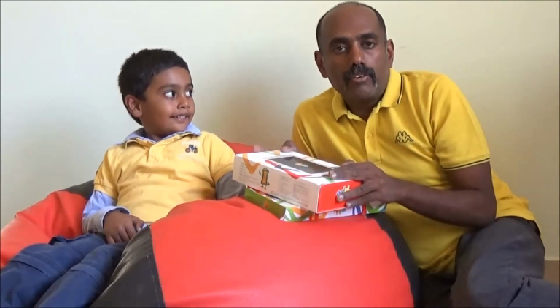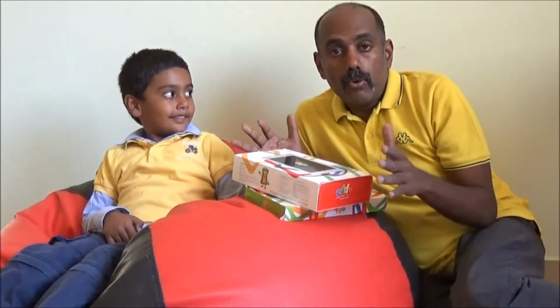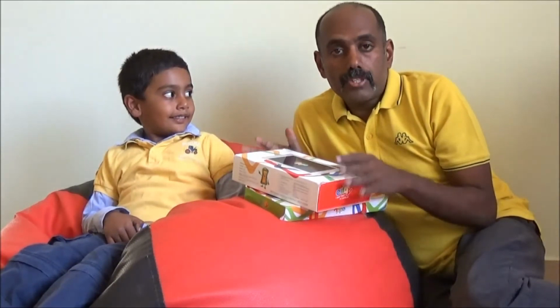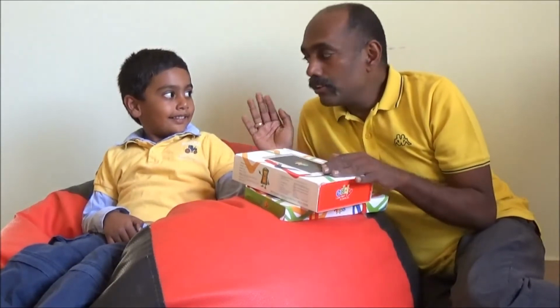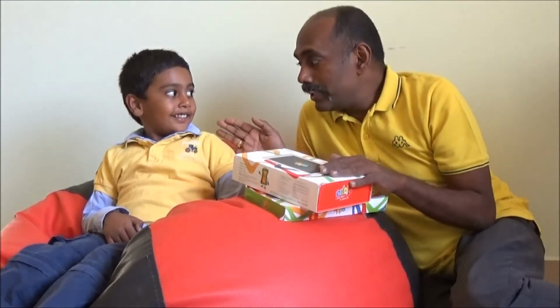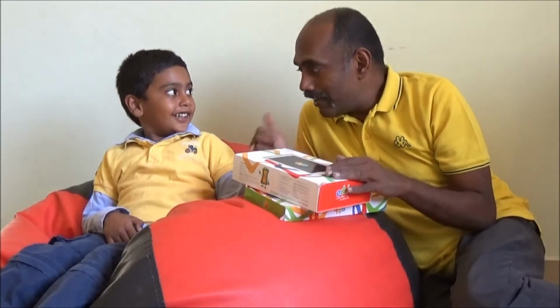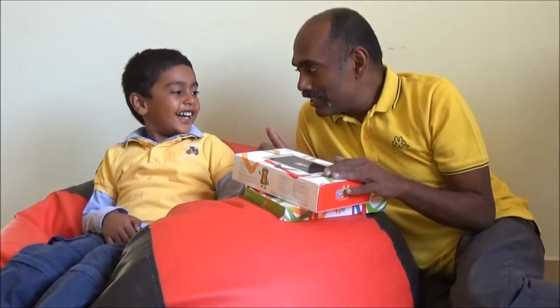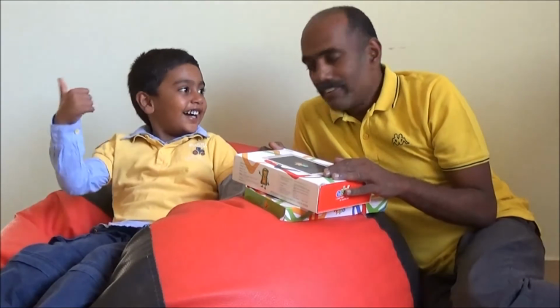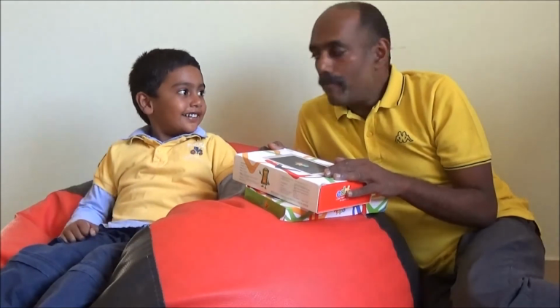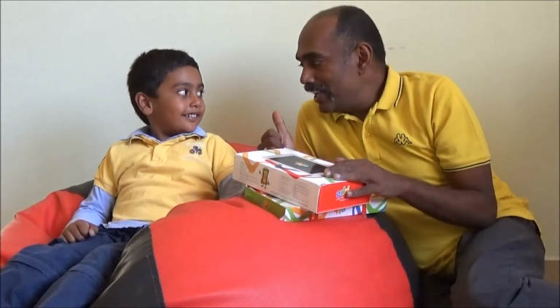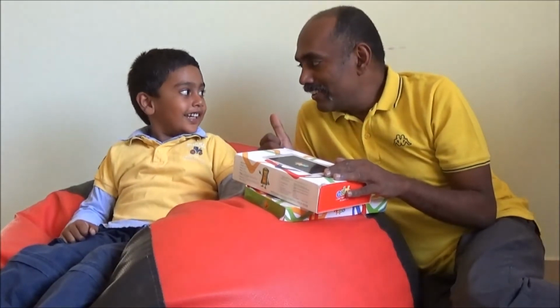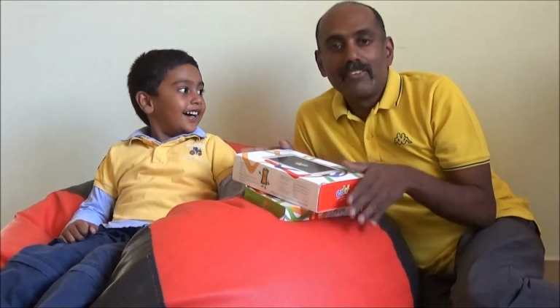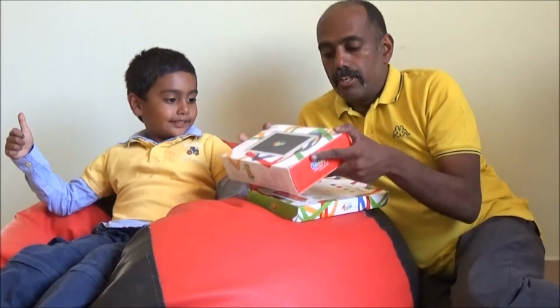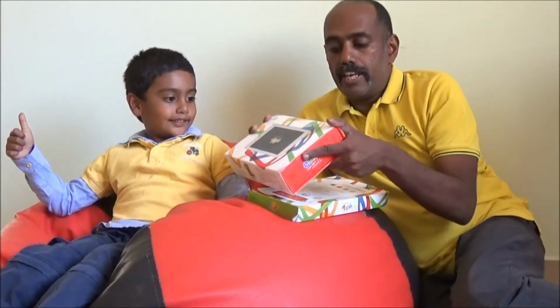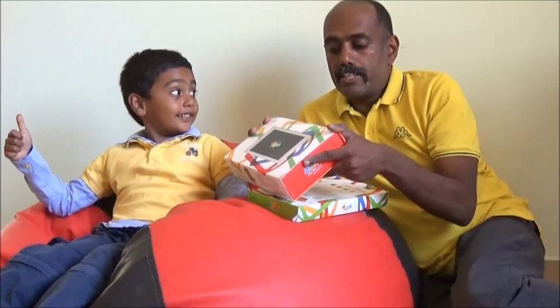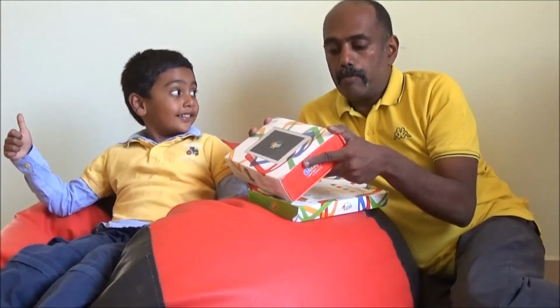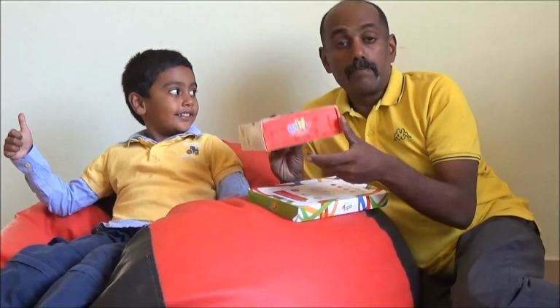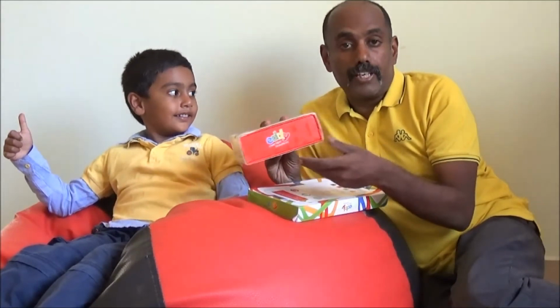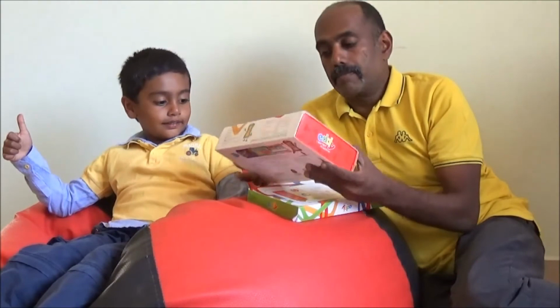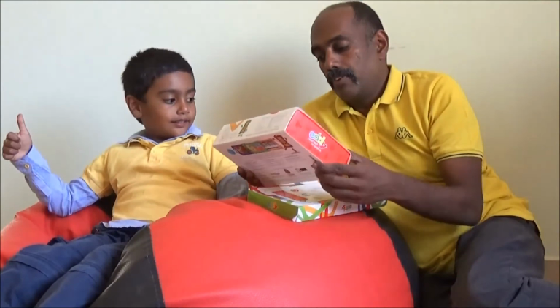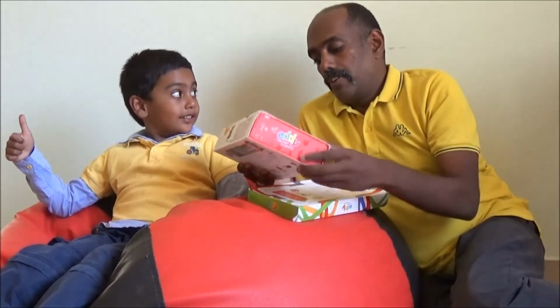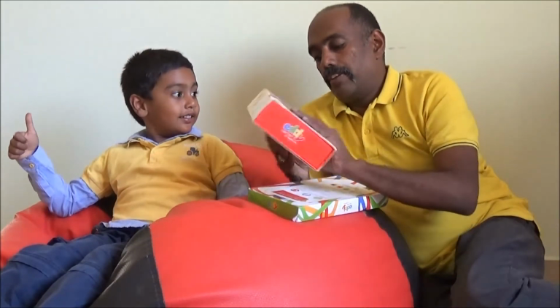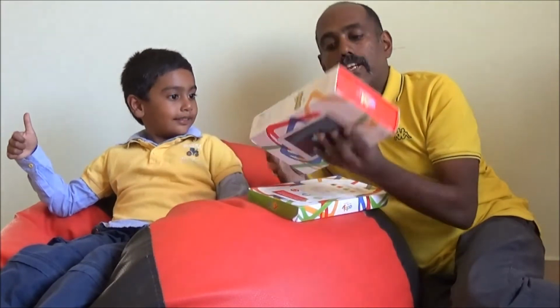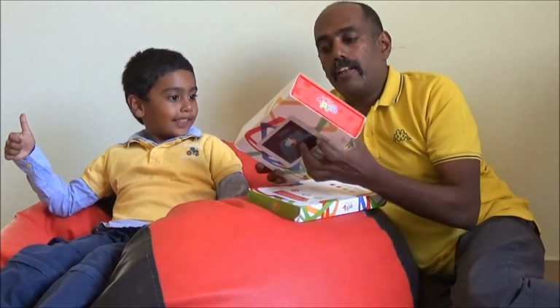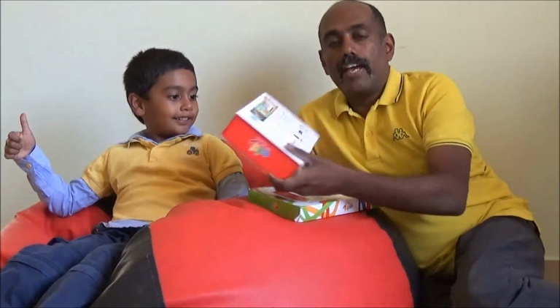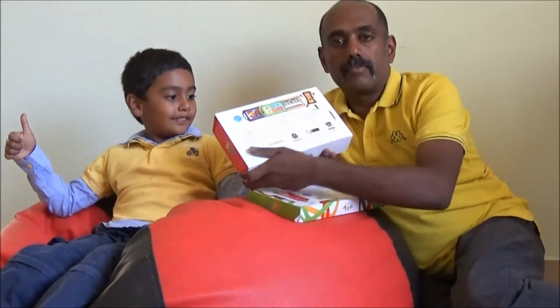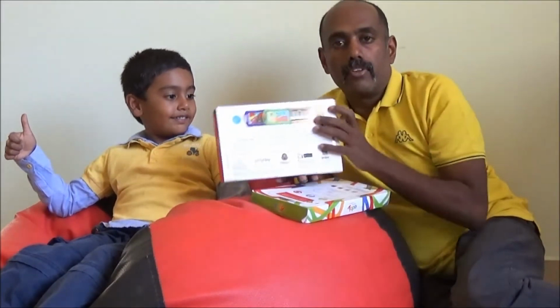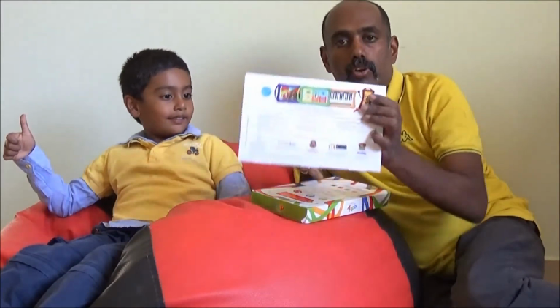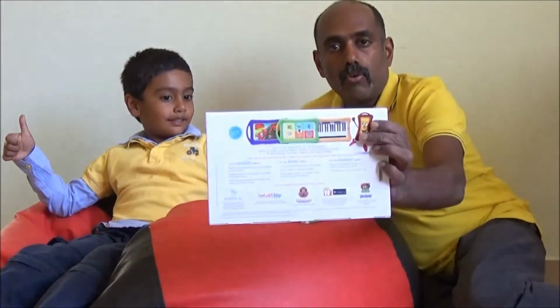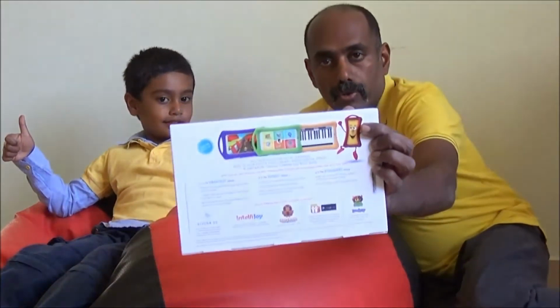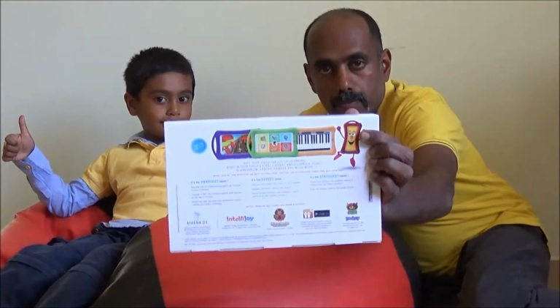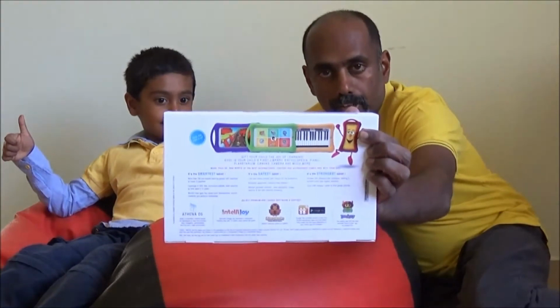So we thought we will do an unboxing together. It says Eddie Smart Tablet for Smarter Kids. It runs on Intel, and let's do a quick overview of this product now.